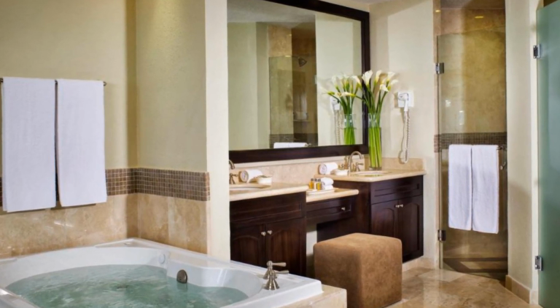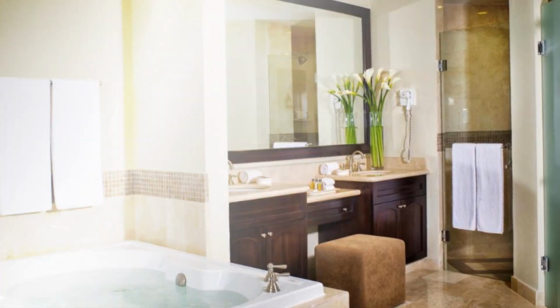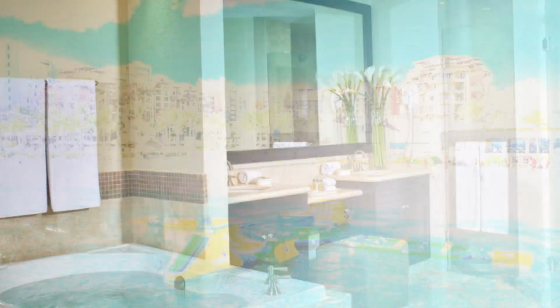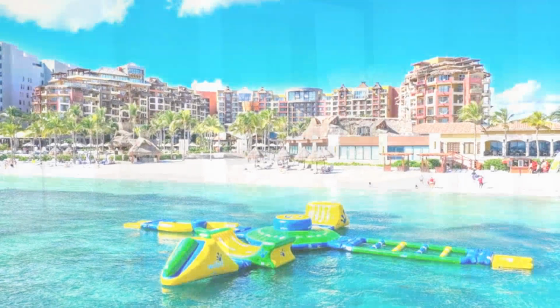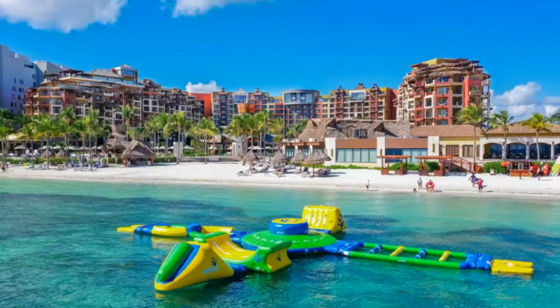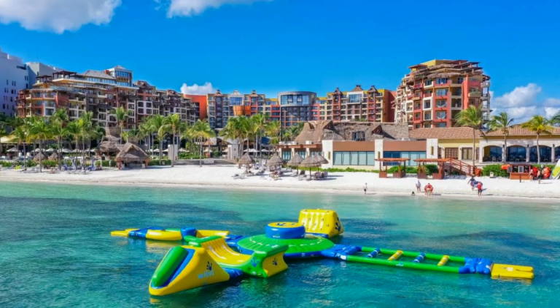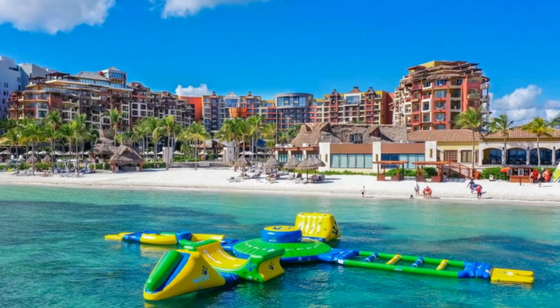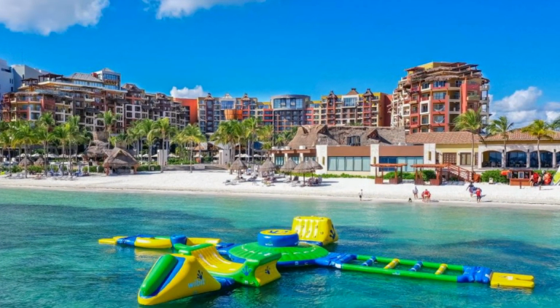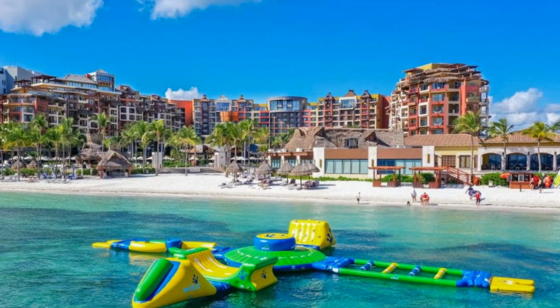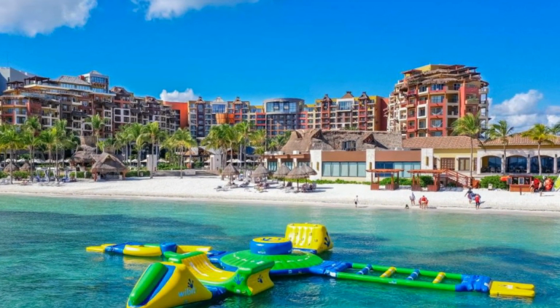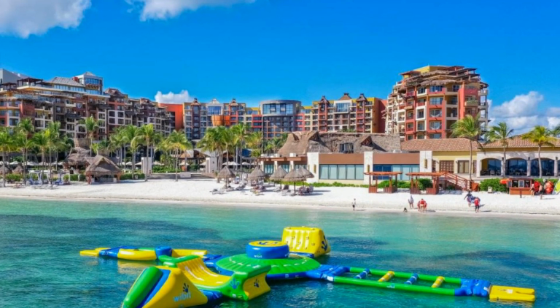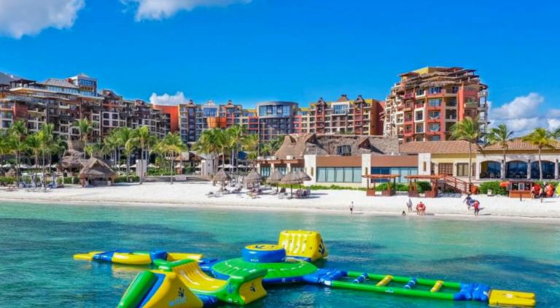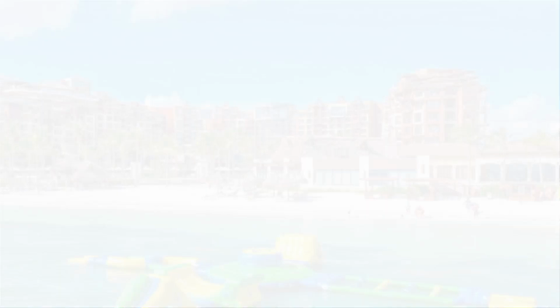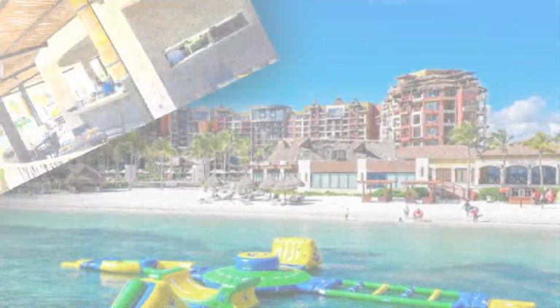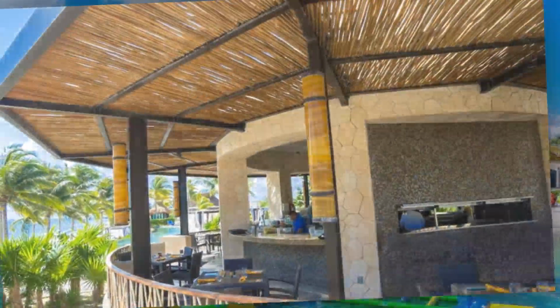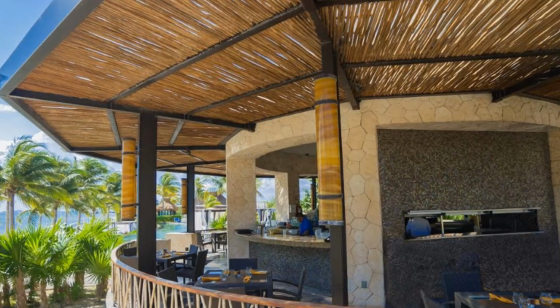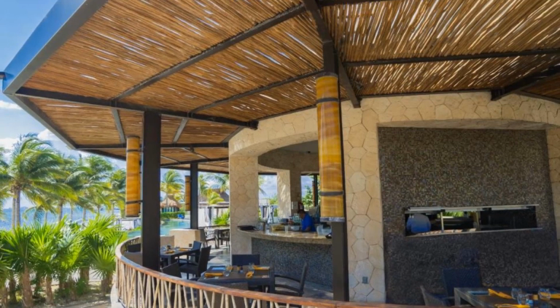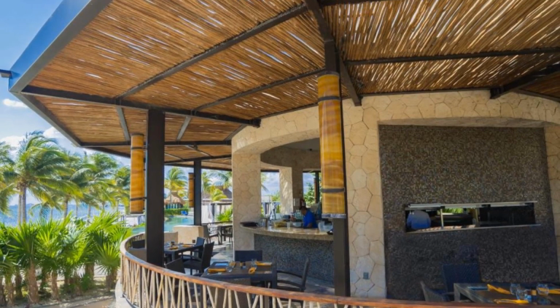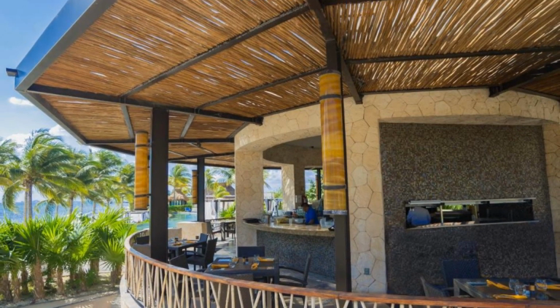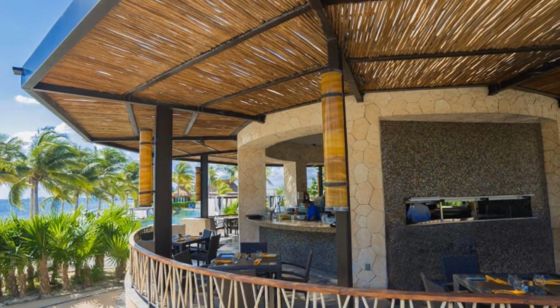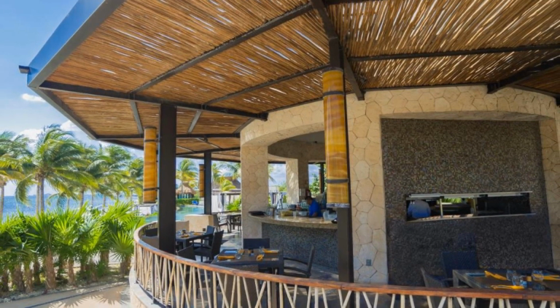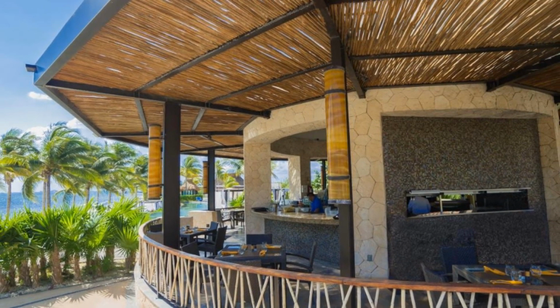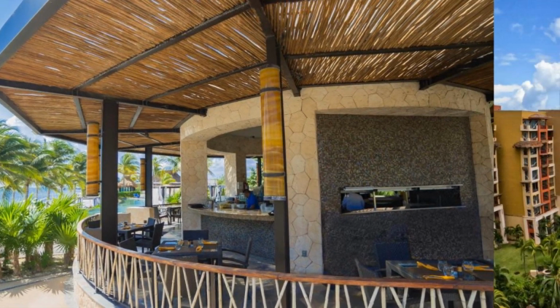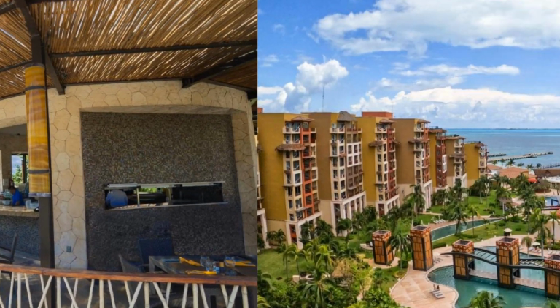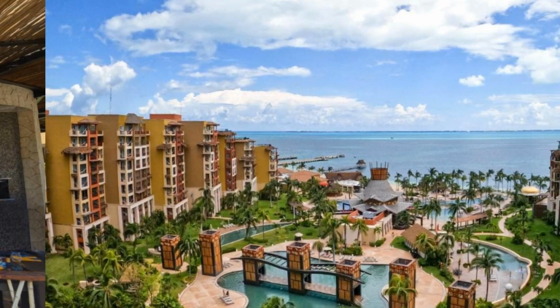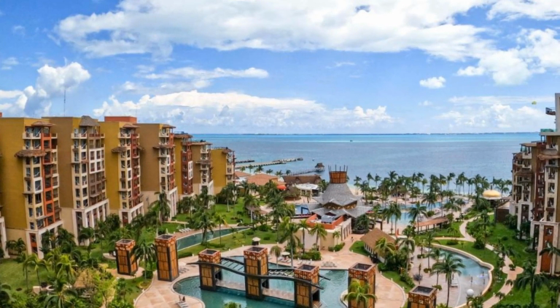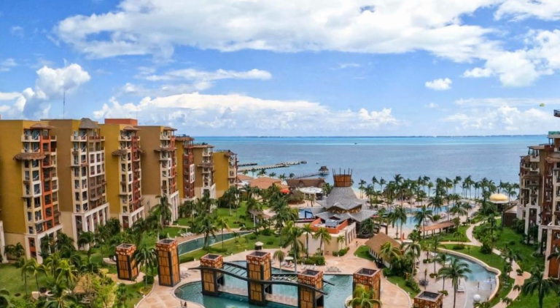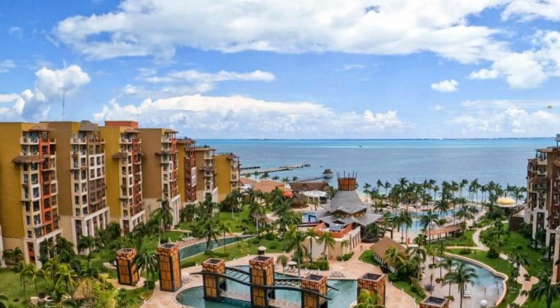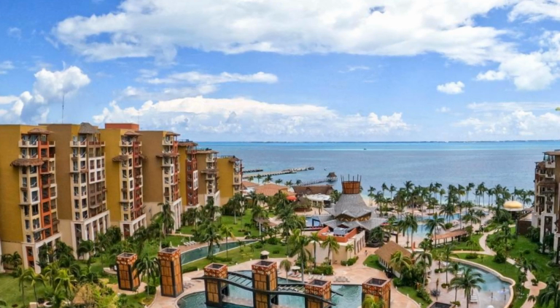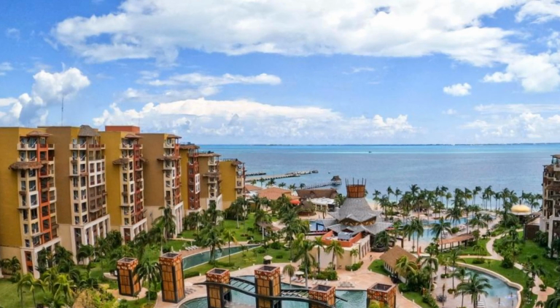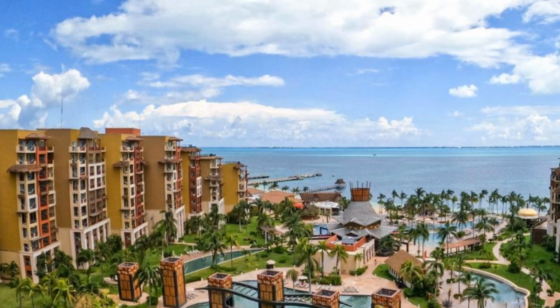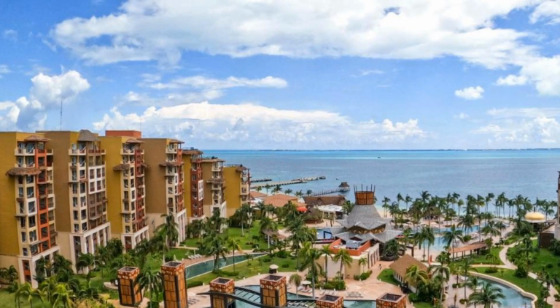Hello, welcome to the Traveling Duo YouTube channel! Today we will feature another world-class resort known as Villa del Palmar Cancun All-Inclusive Beach Resort and Spa.